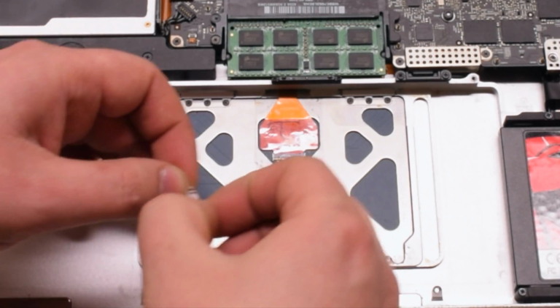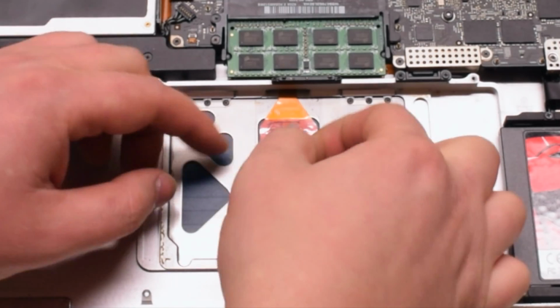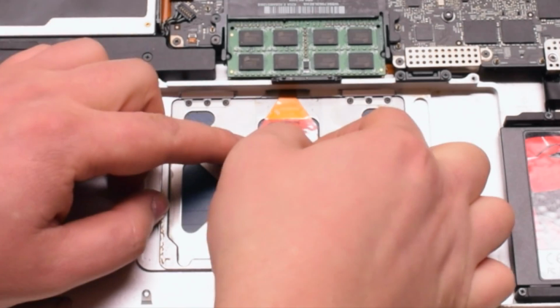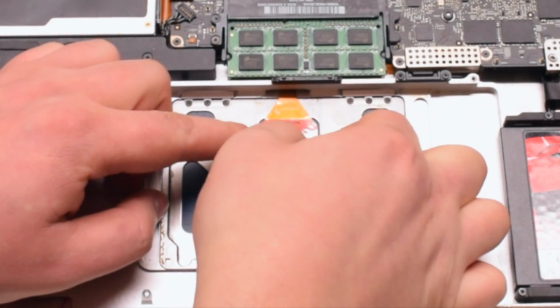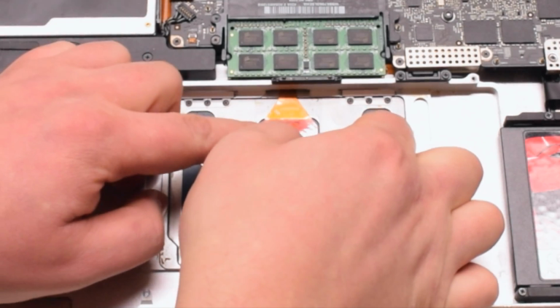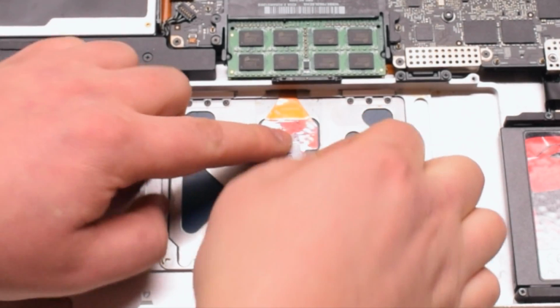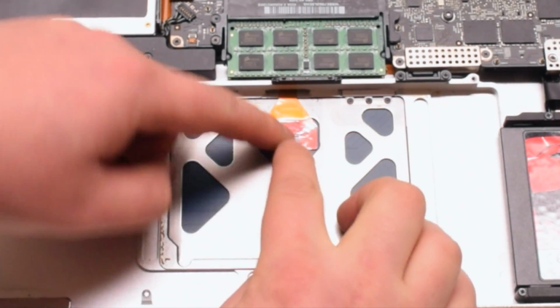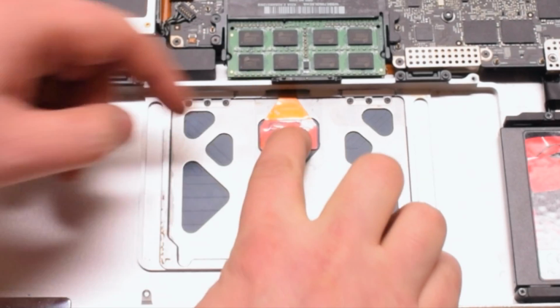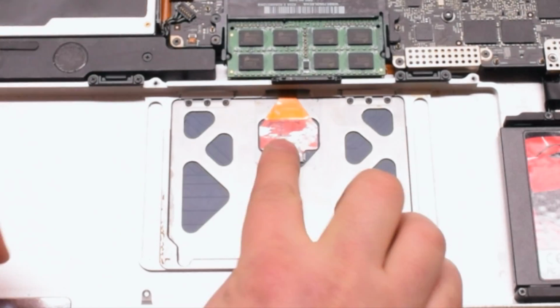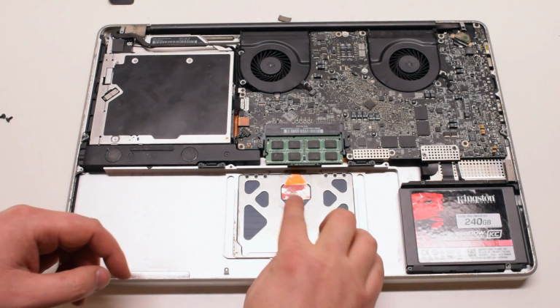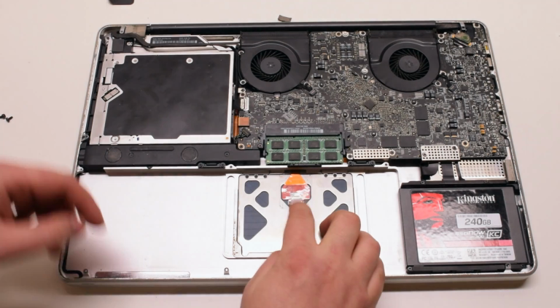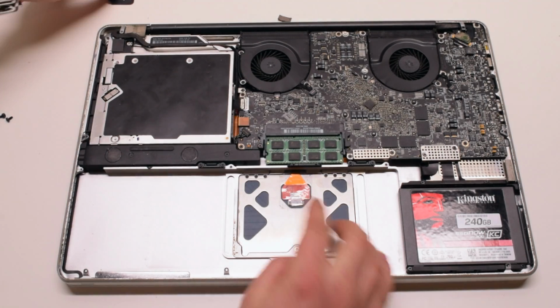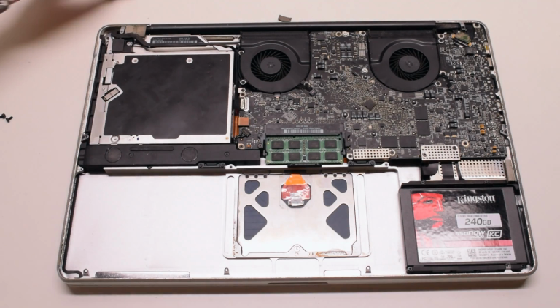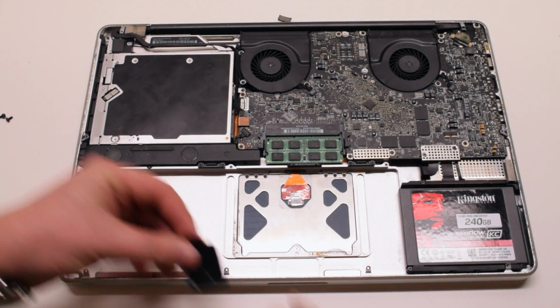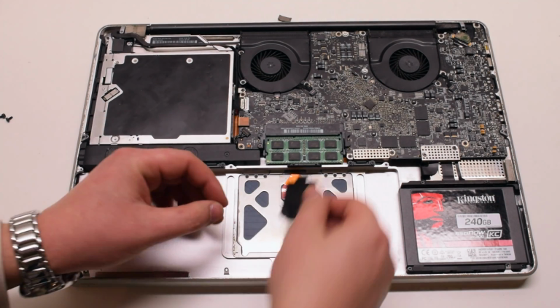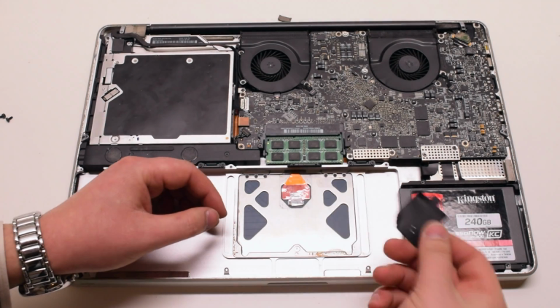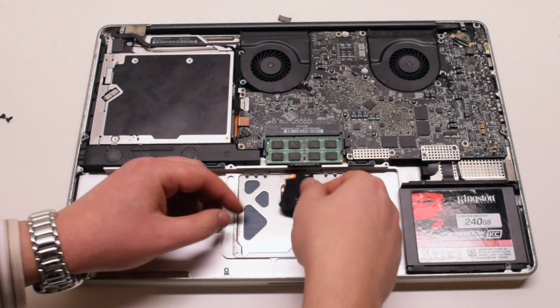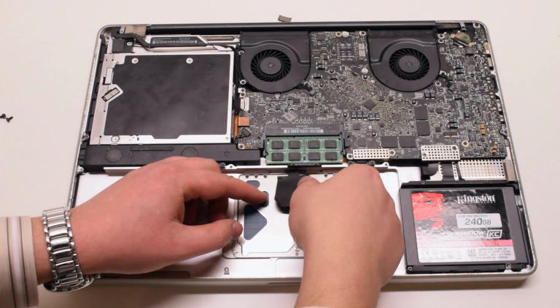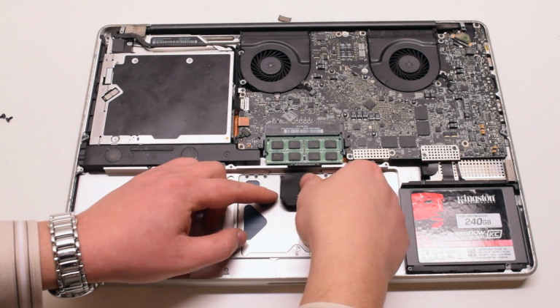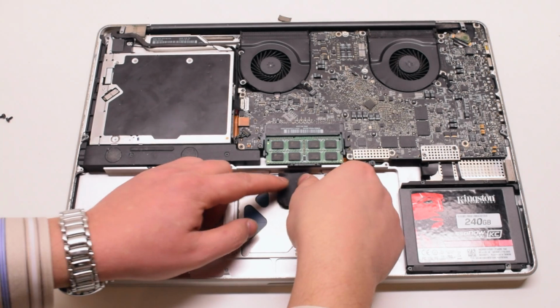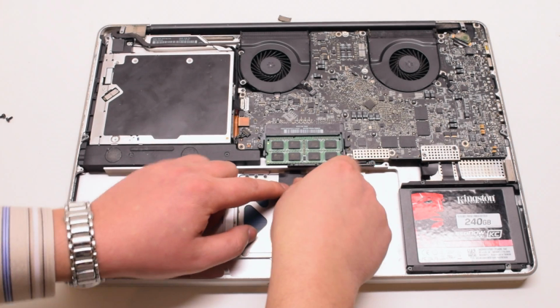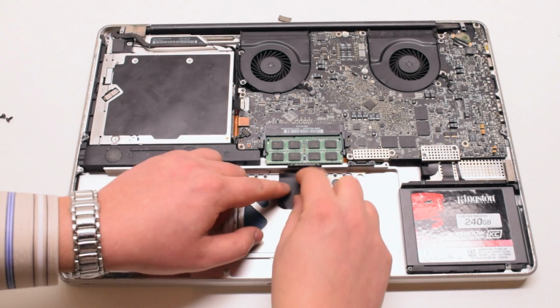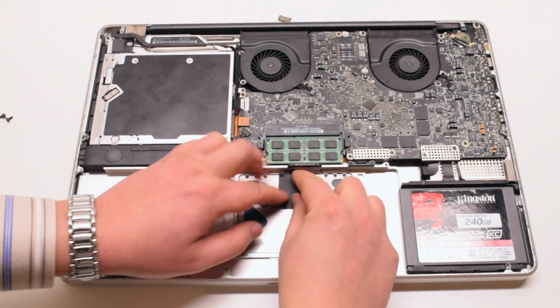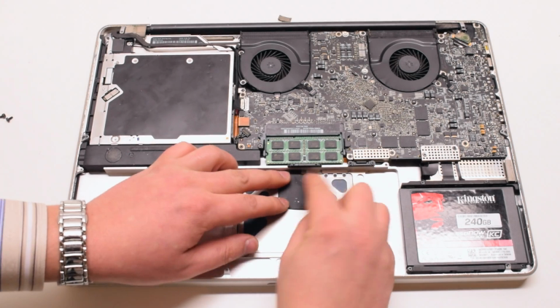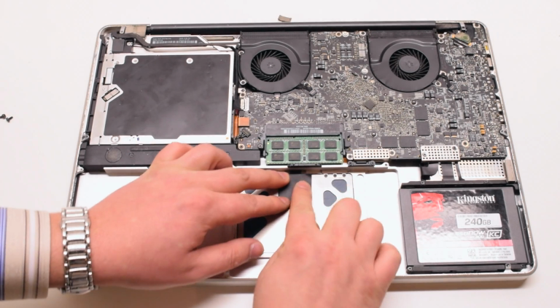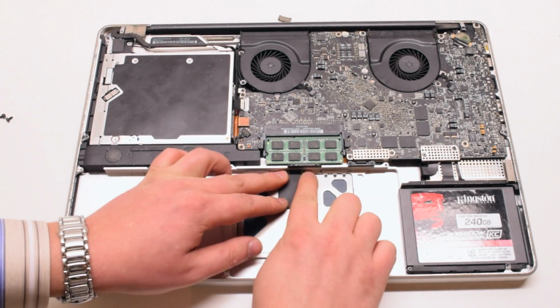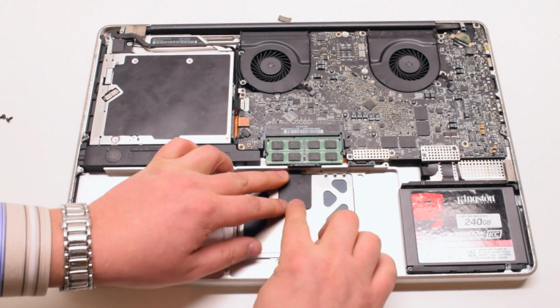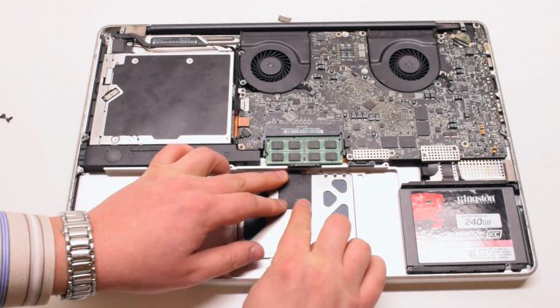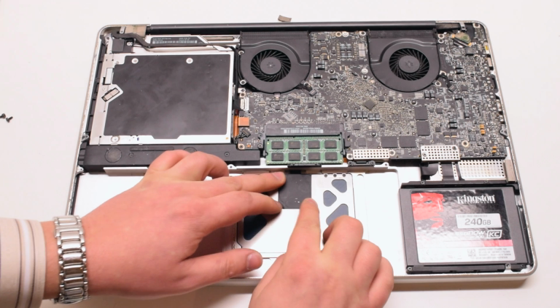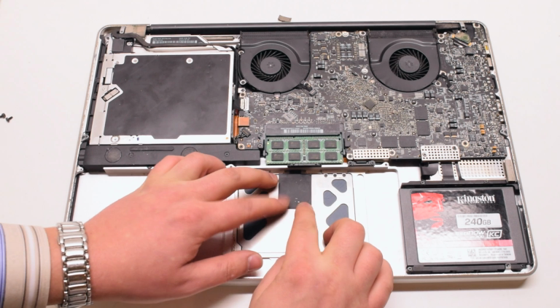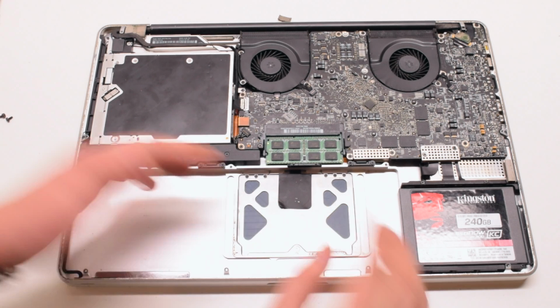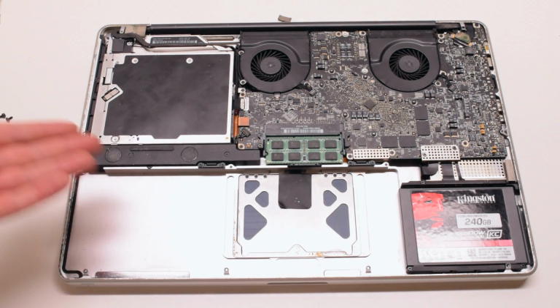Go ahead and put the void tape back on — this is optional. Place the black protector tape back with the adhesive that's left. That's fine because the battery is going to go over the top.